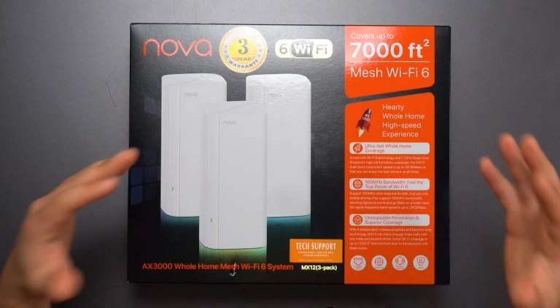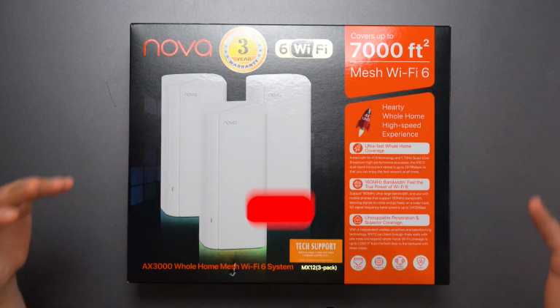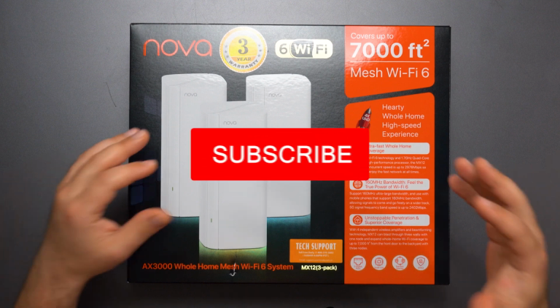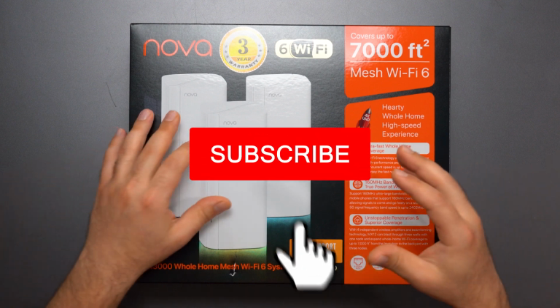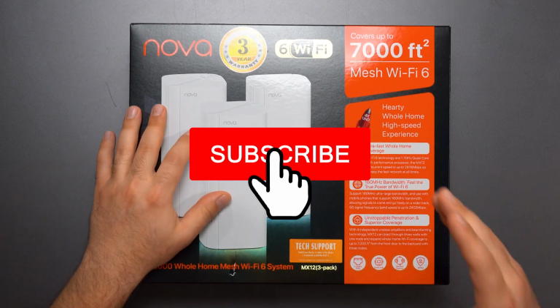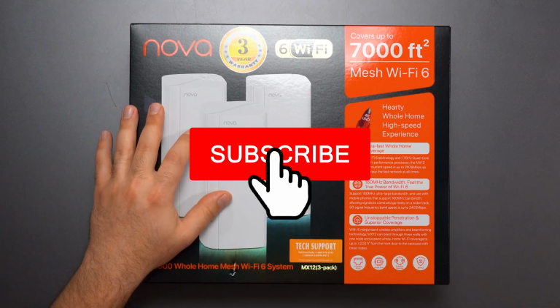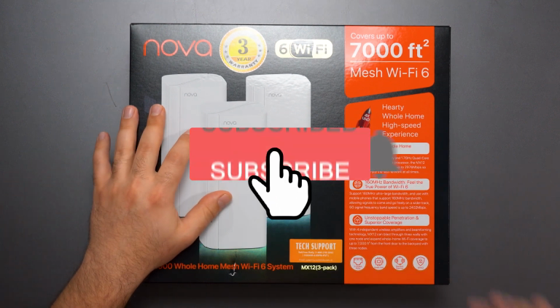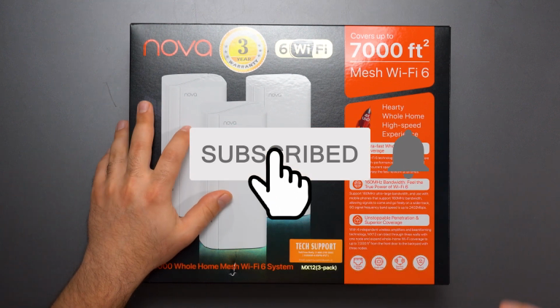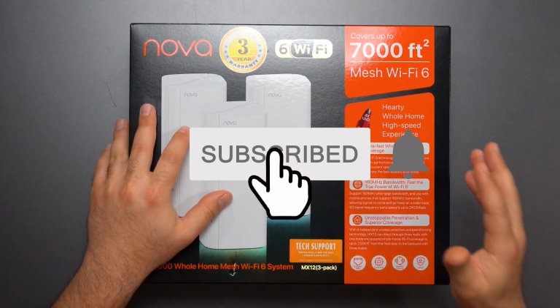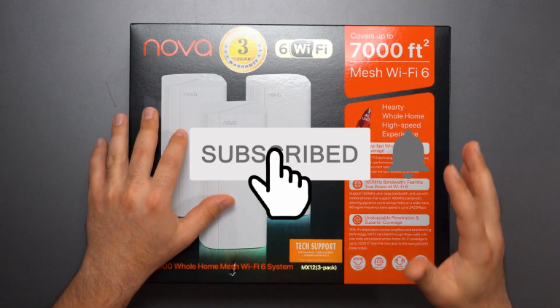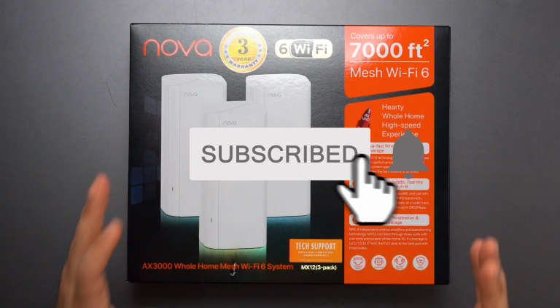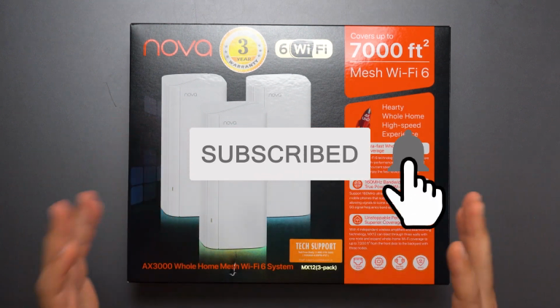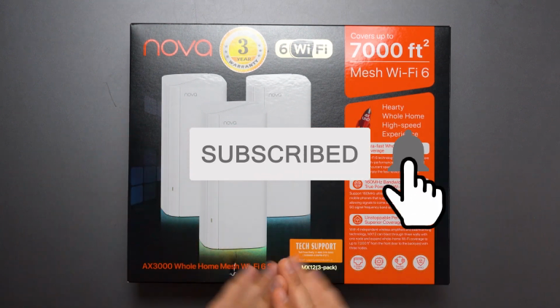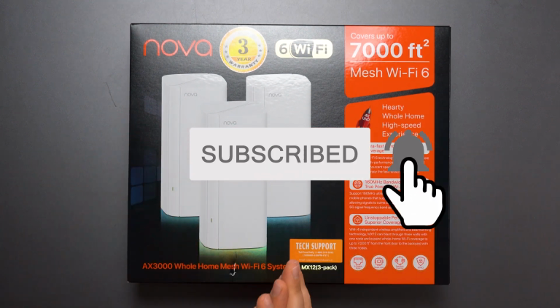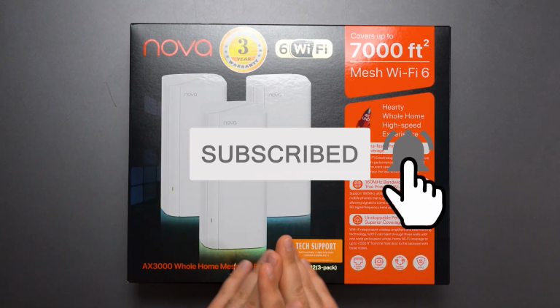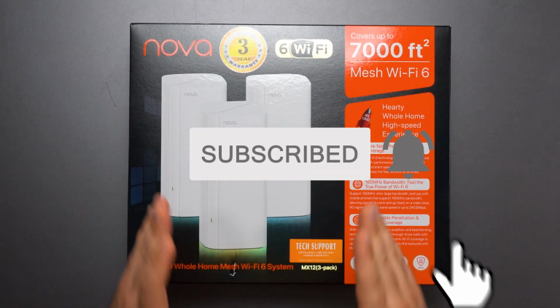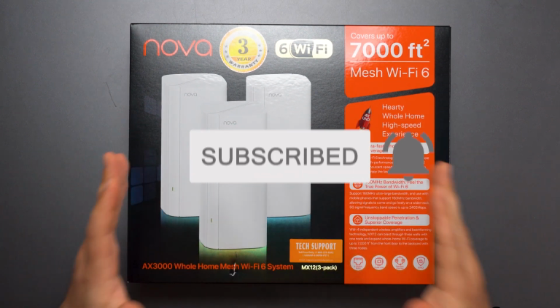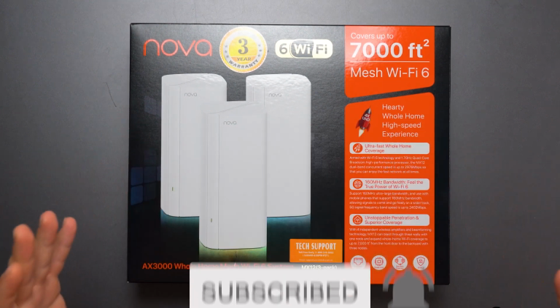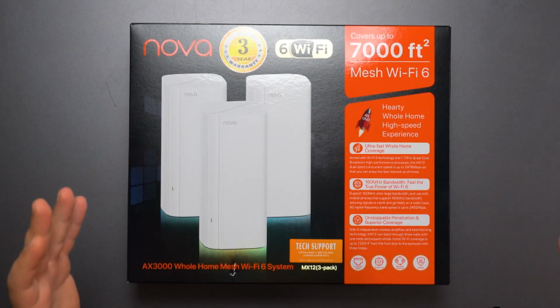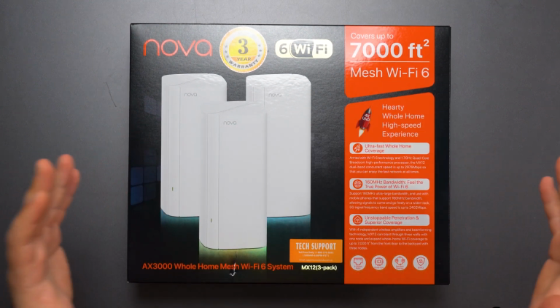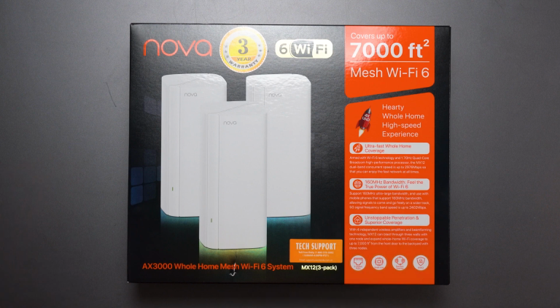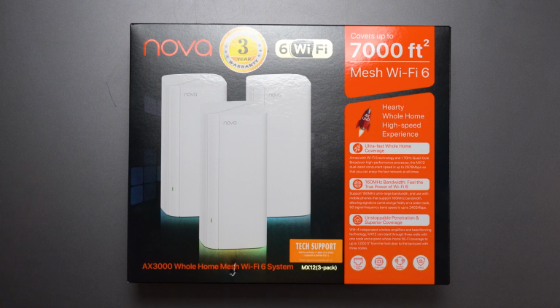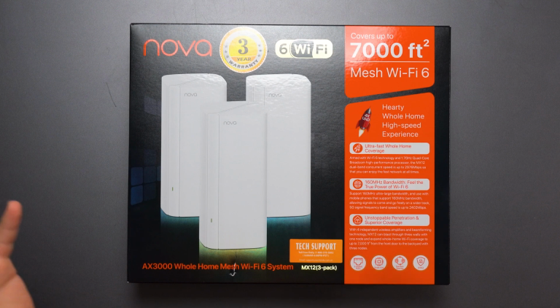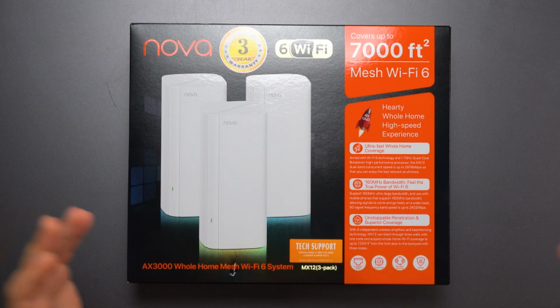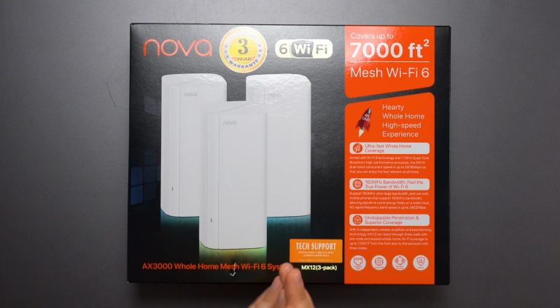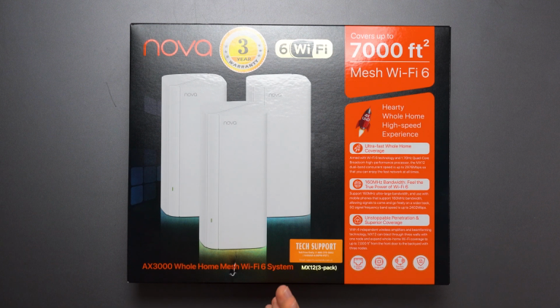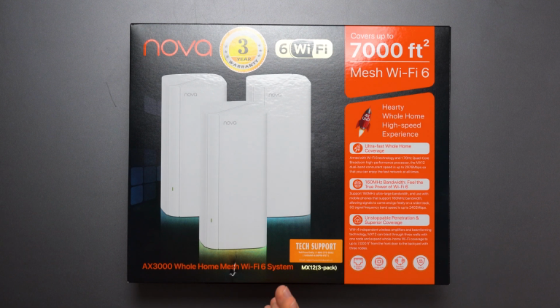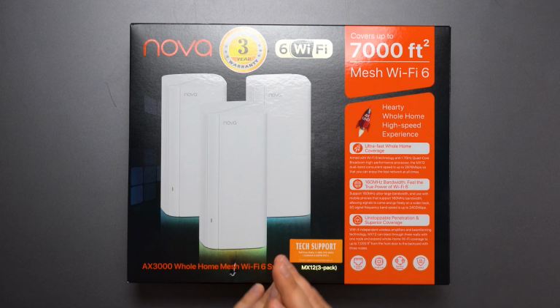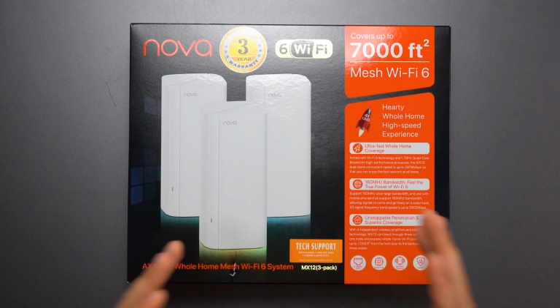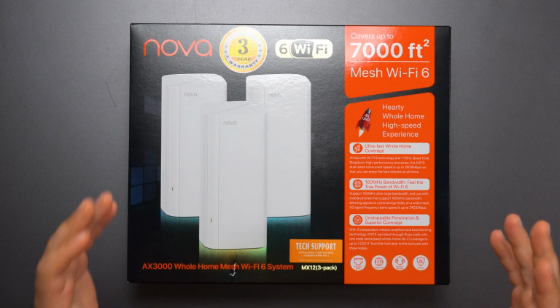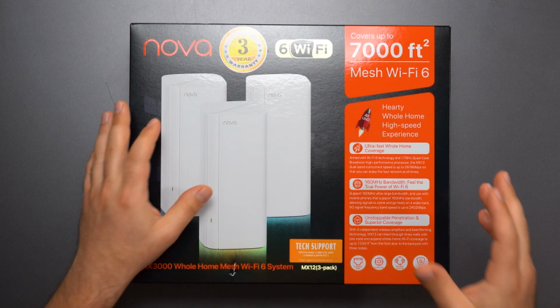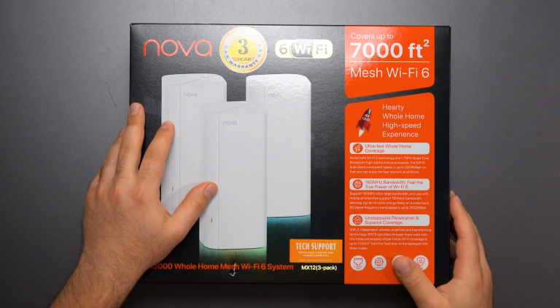And if you guys haven't already, smash that subscribe button. I'm trying to reach a hundred thousand subscribers by the end of the year, so I'm gonna be putting out even more videos than I normally do.